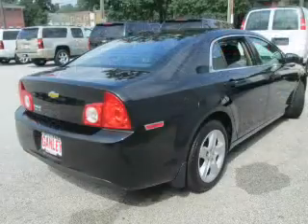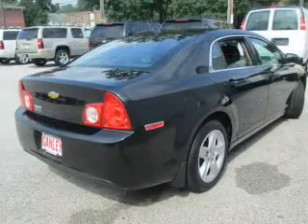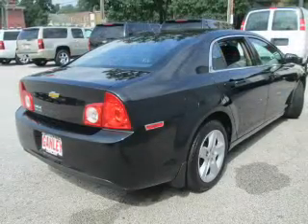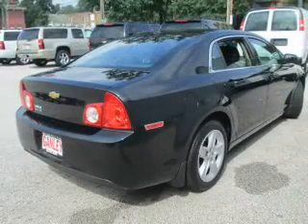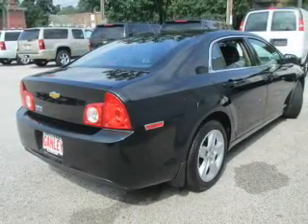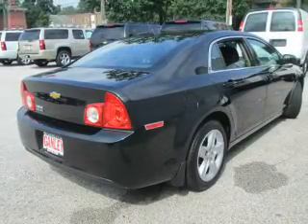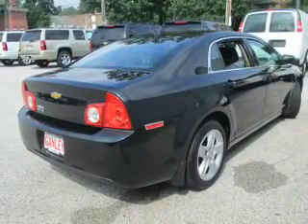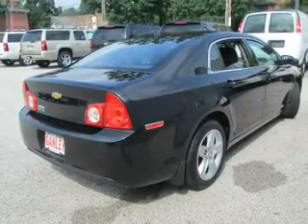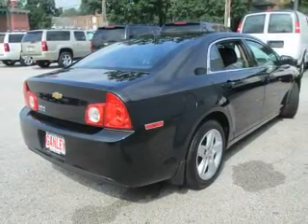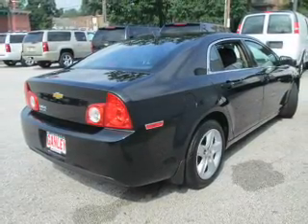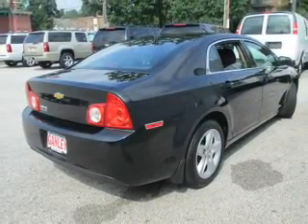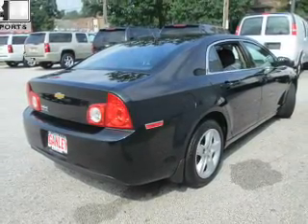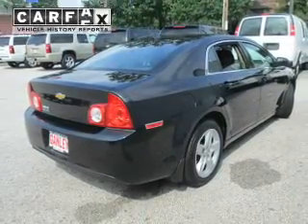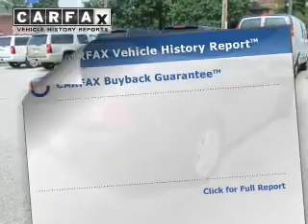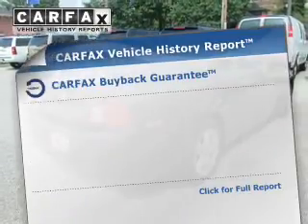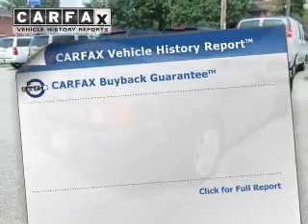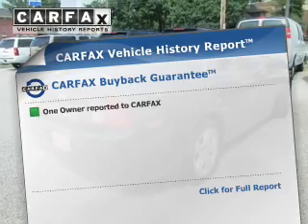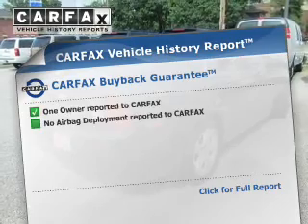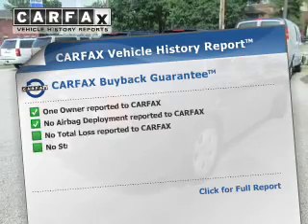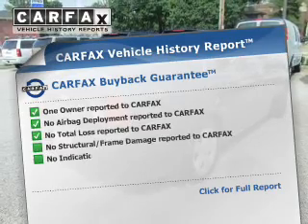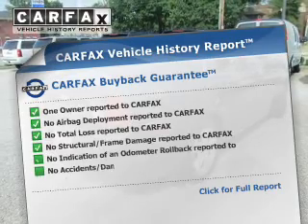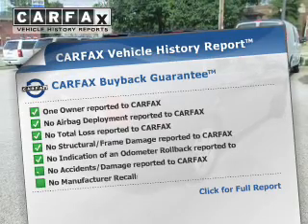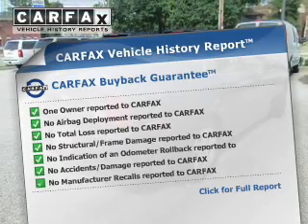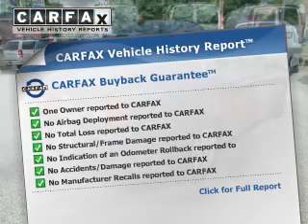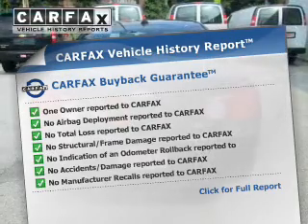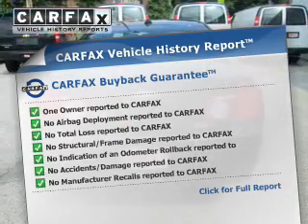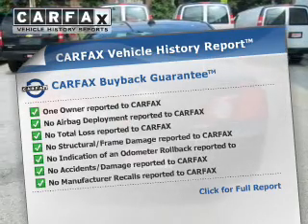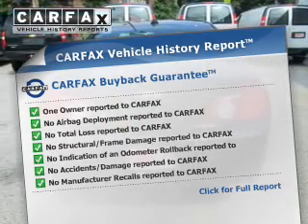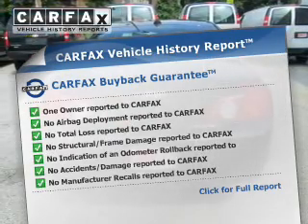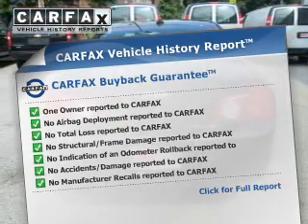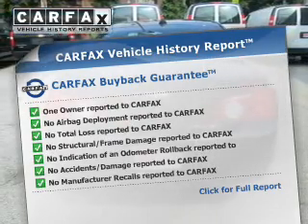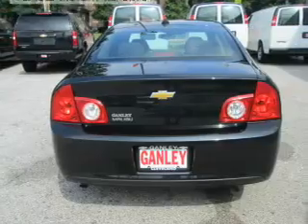You will appreciate the safety feature of anti-lock brakes. This automobile comes with a Carfax report, which reduces your buying risk by providing the vehicle's history before you purchase.